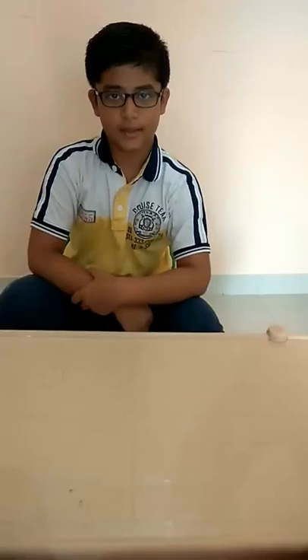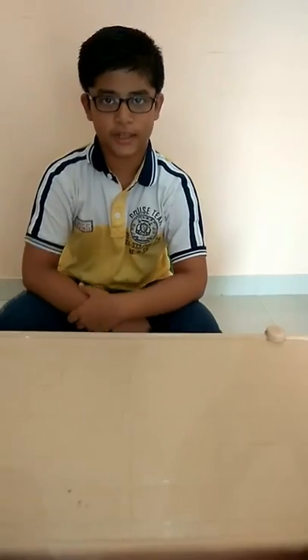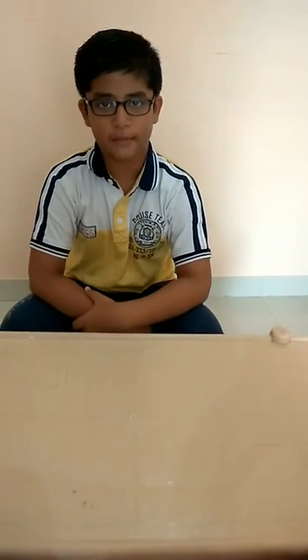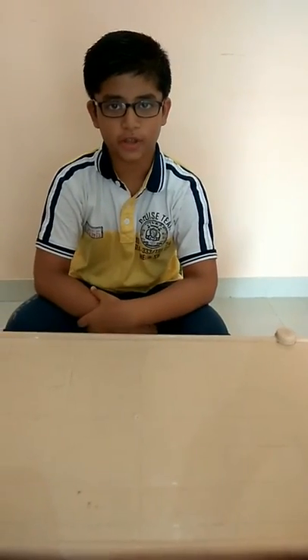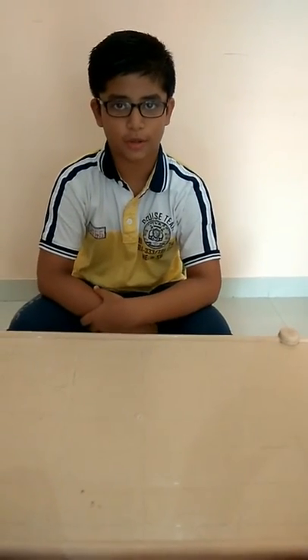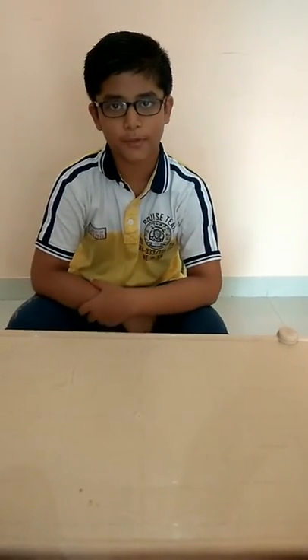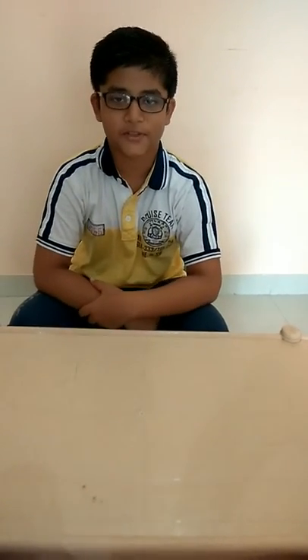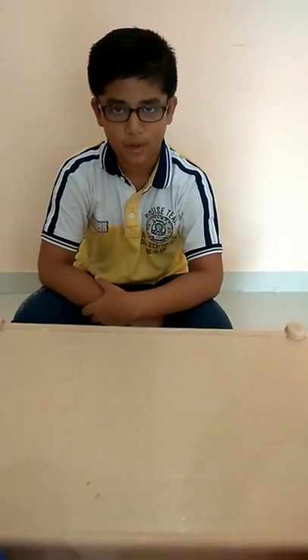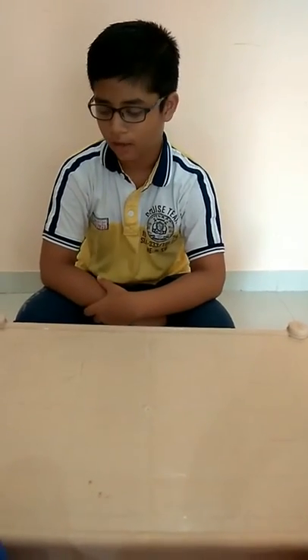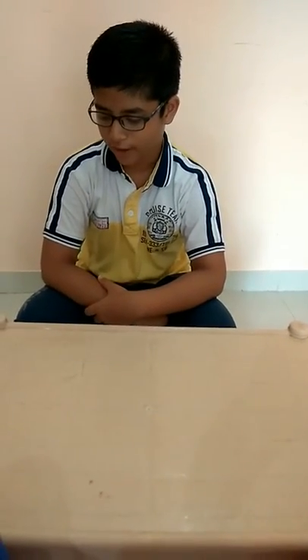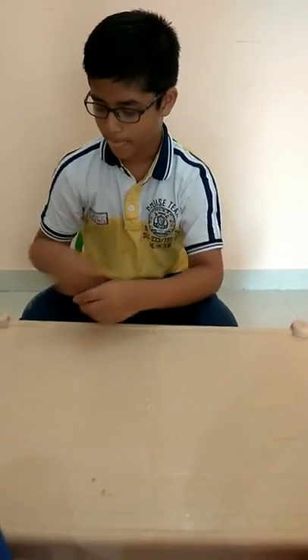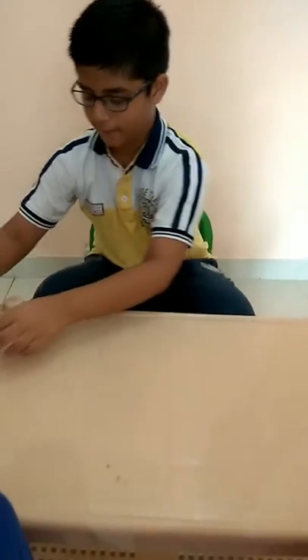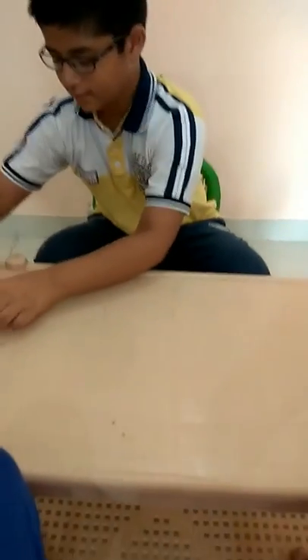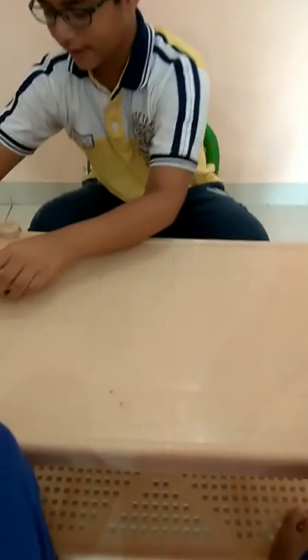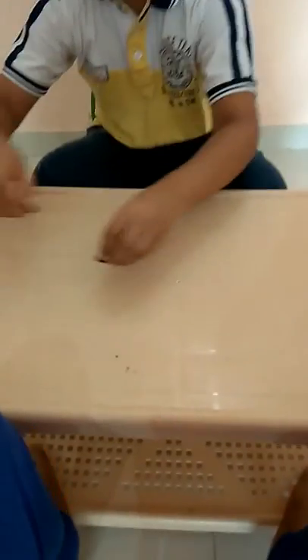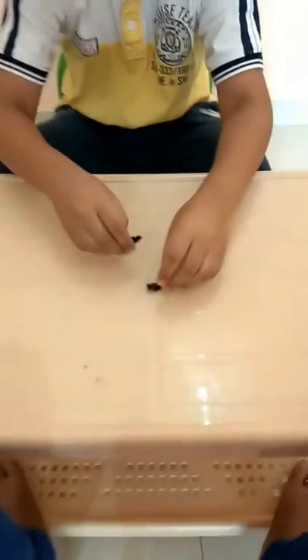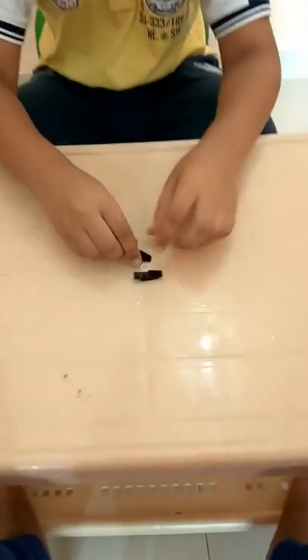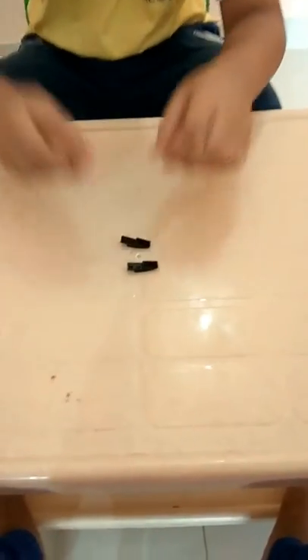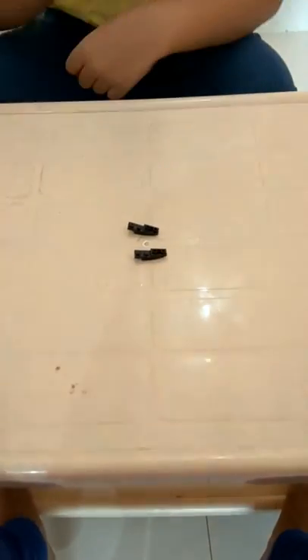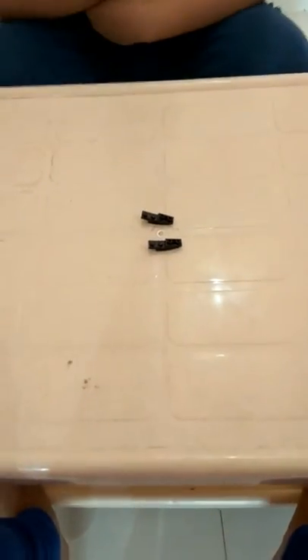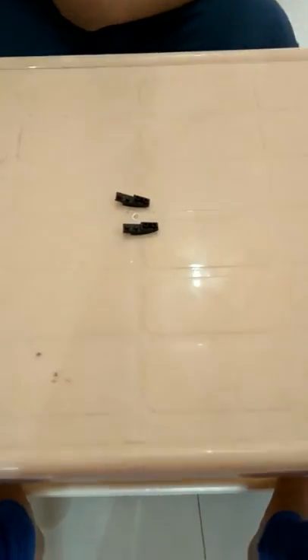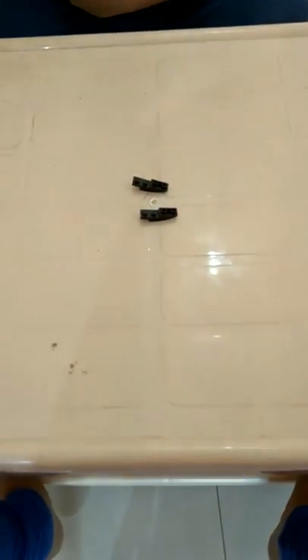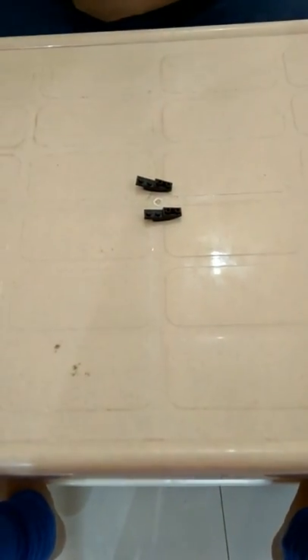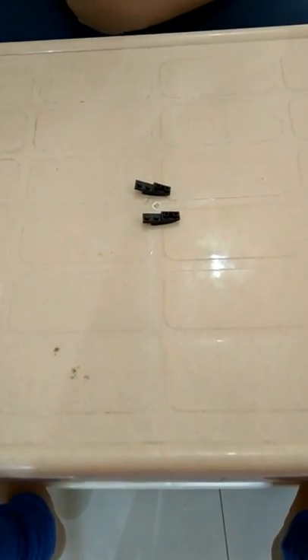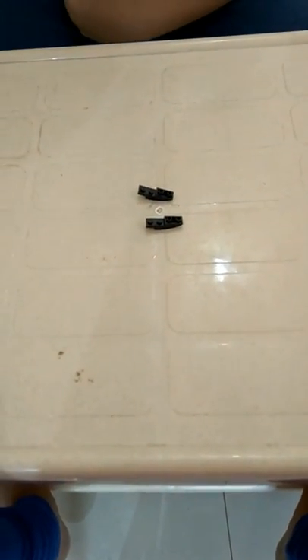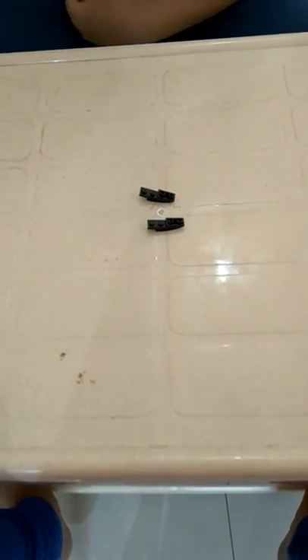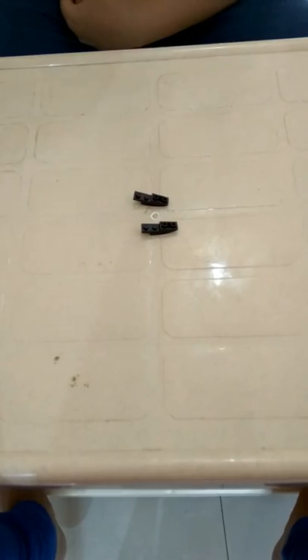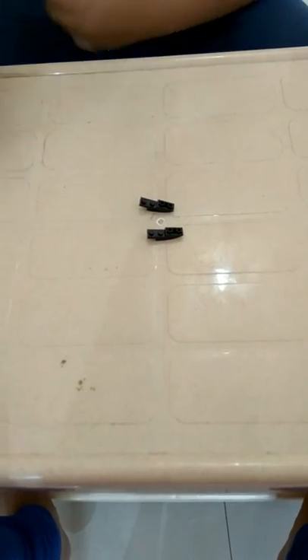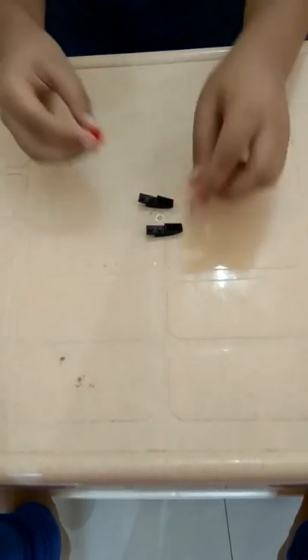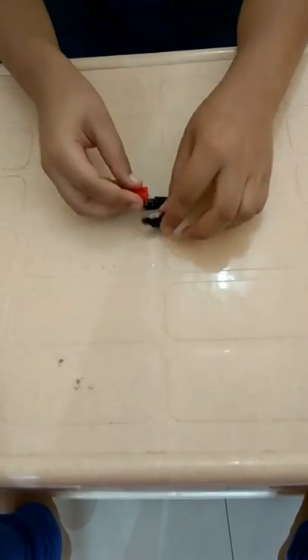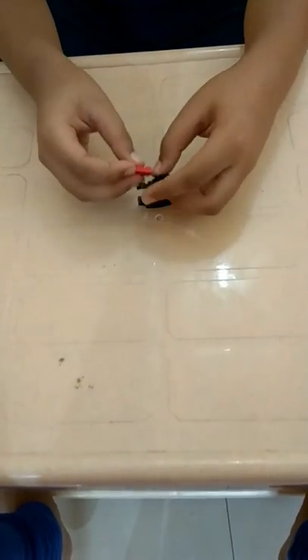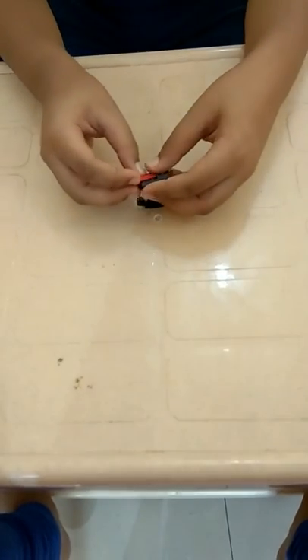I am going to show you how to make a speedboat out of Lego. First we need these two slopes. Now we are going to join them by a Lego 2x2 brick.